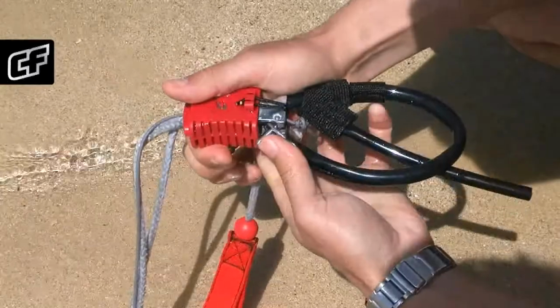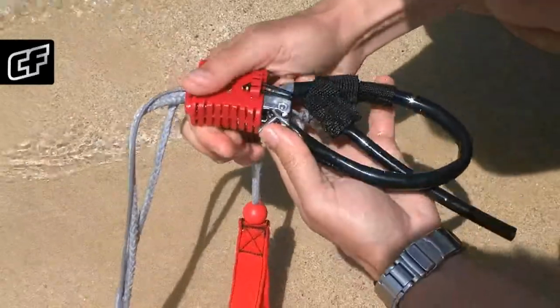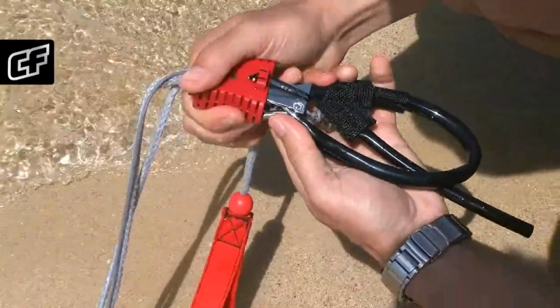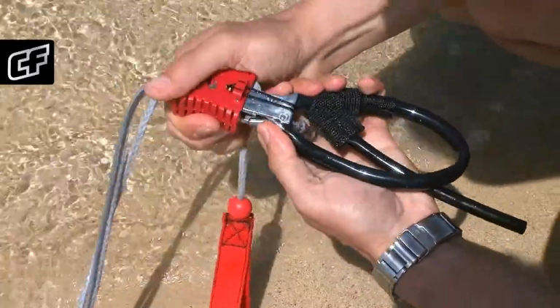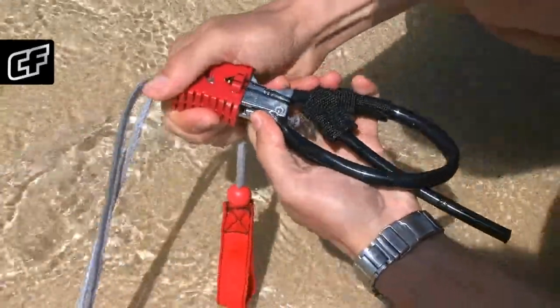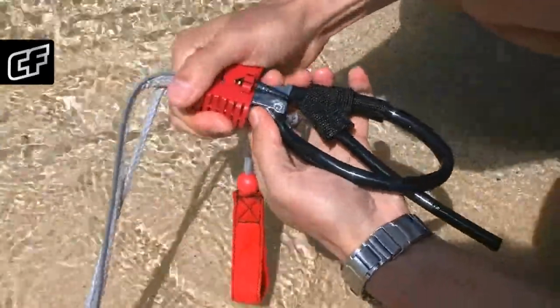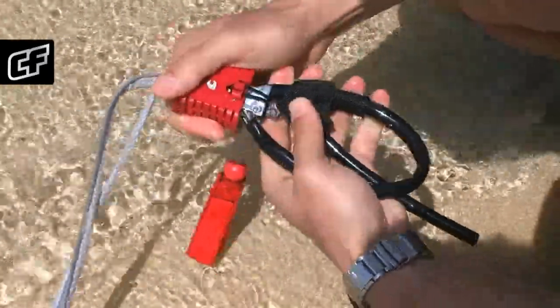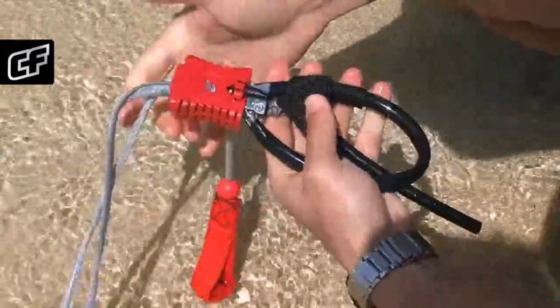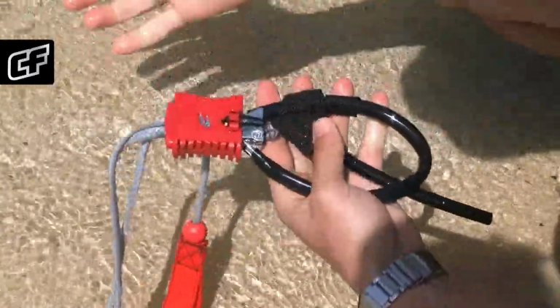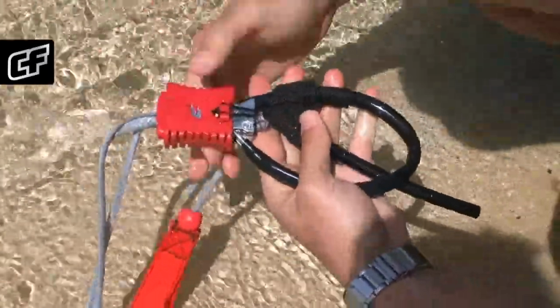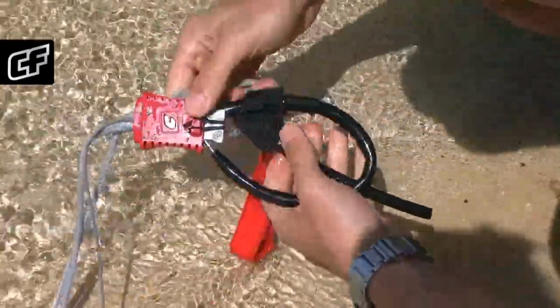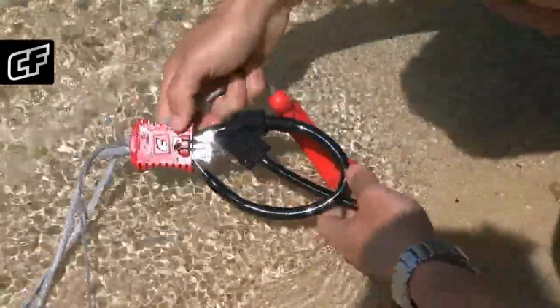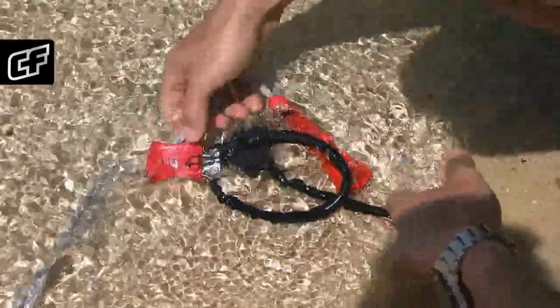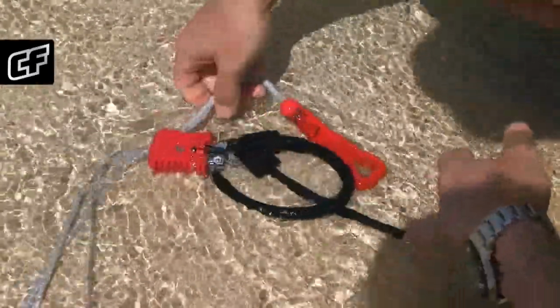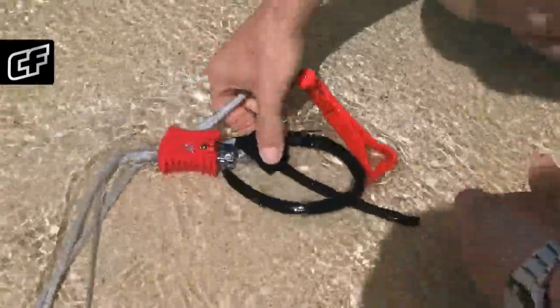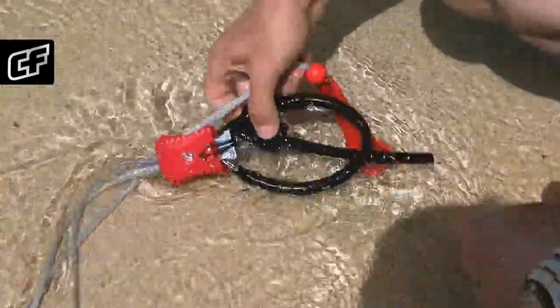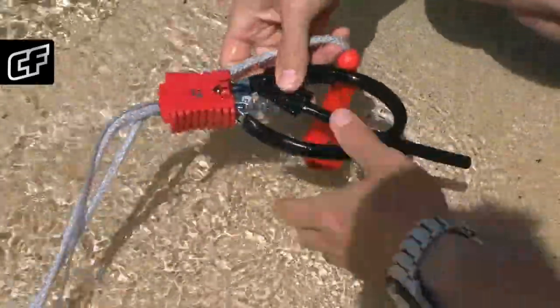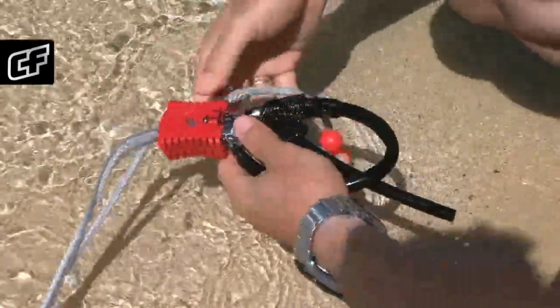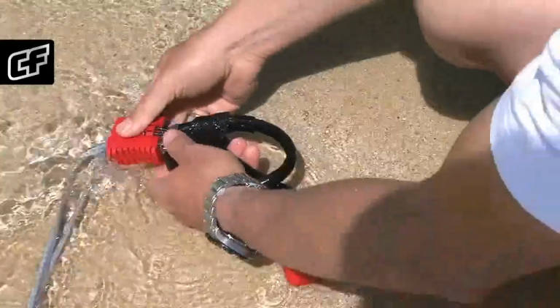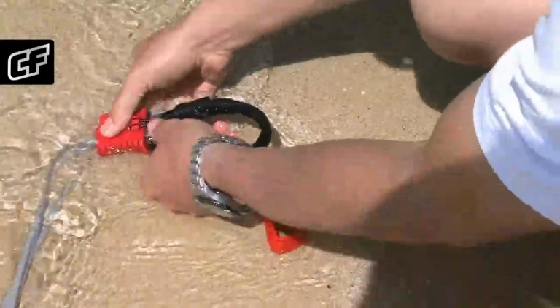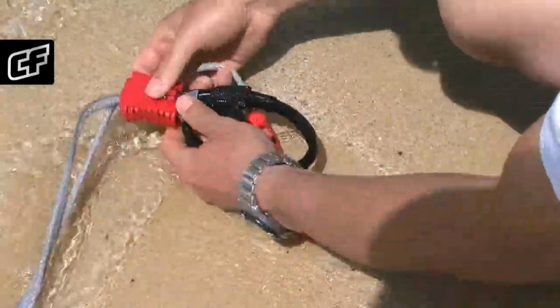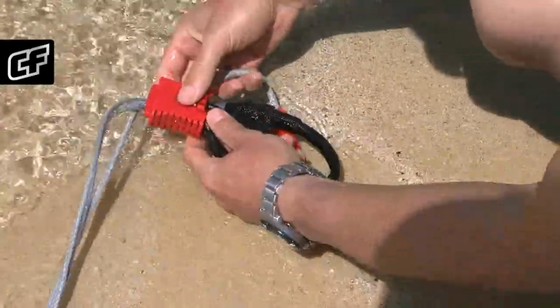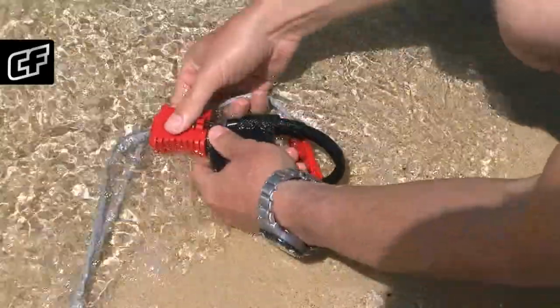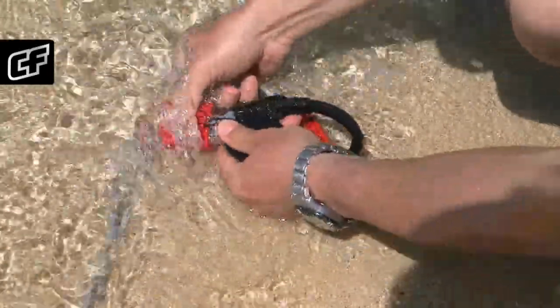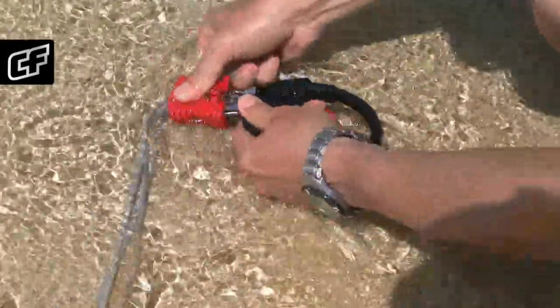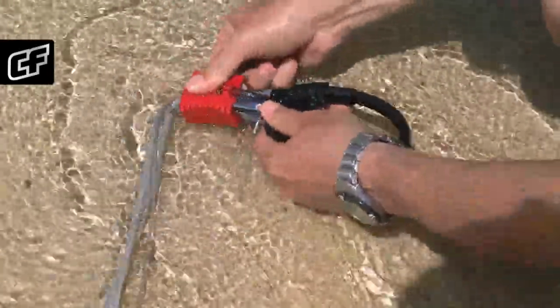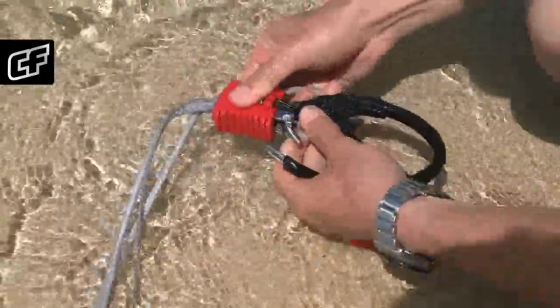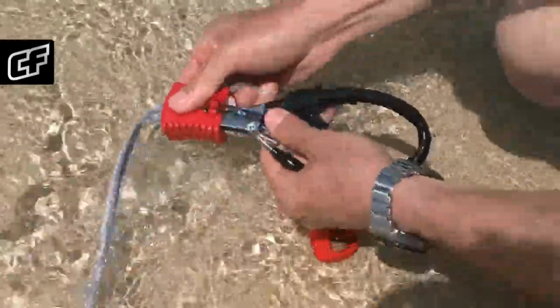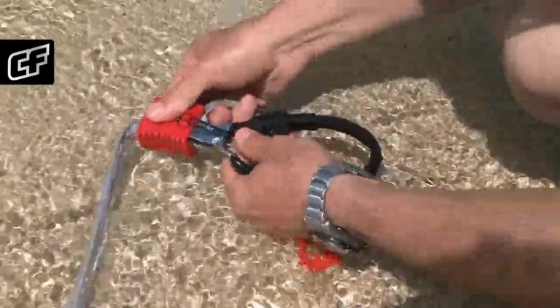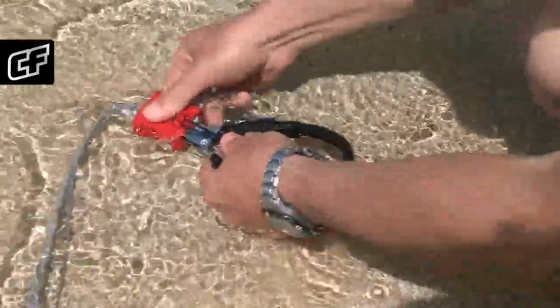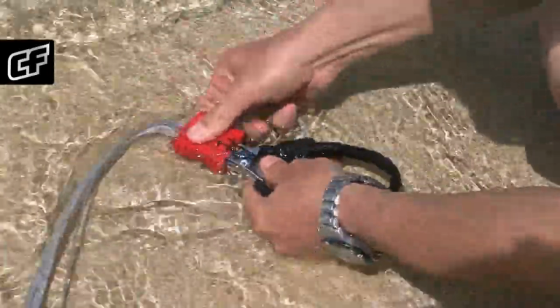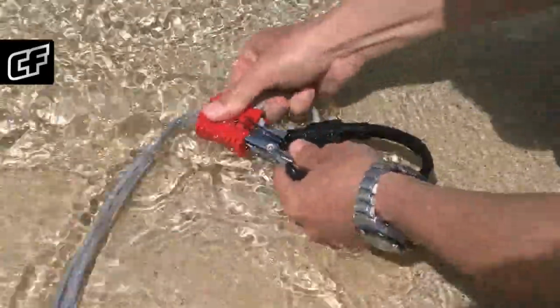It is good to practice pulling the safety system back together on the ground, without the kite in the air. Don't forget to rinse the safety system with clean water after every ride.